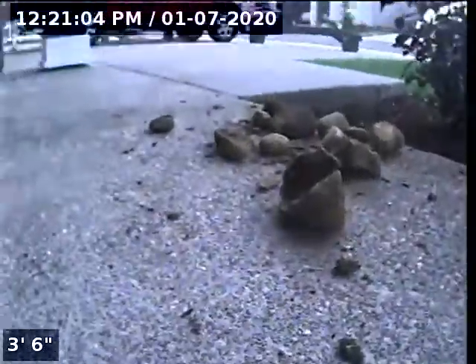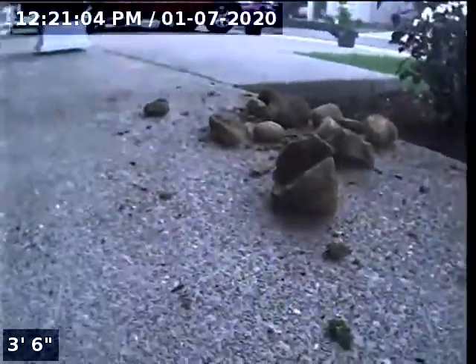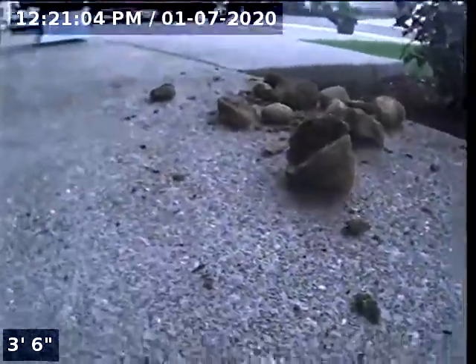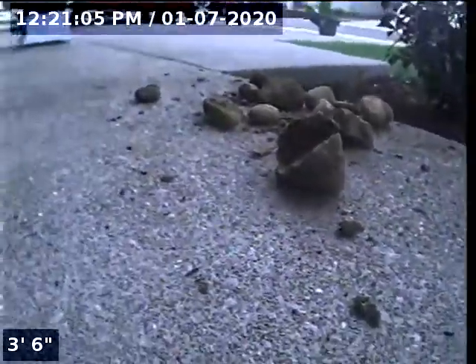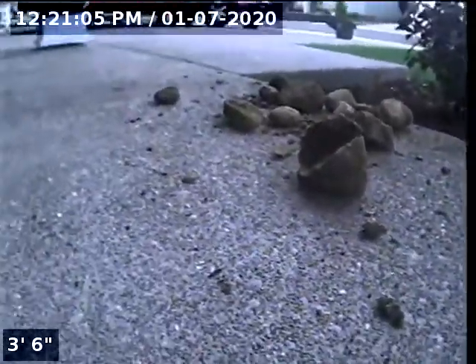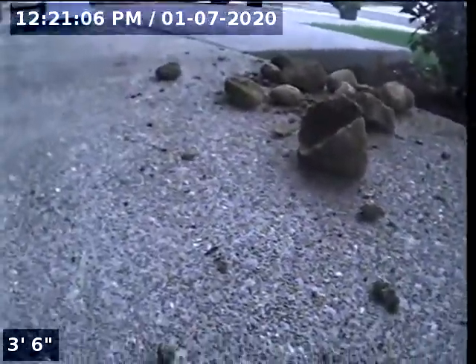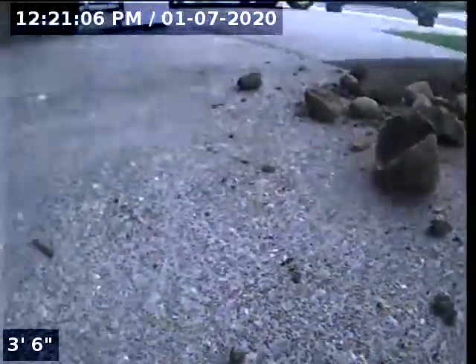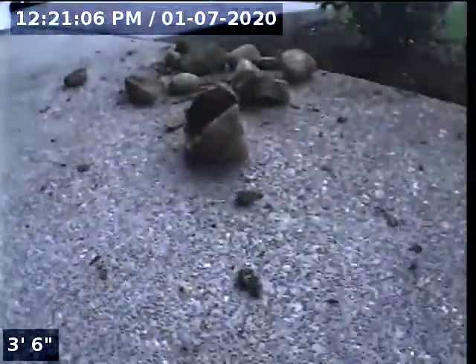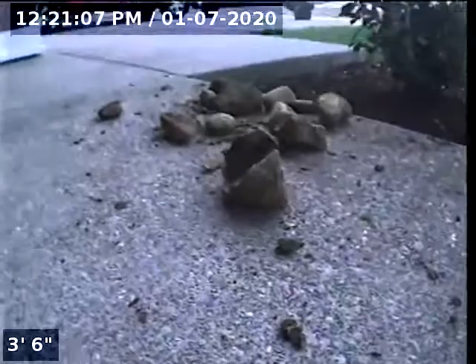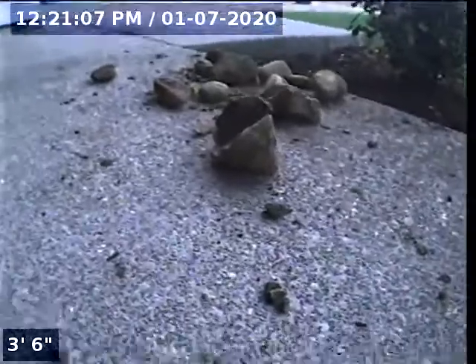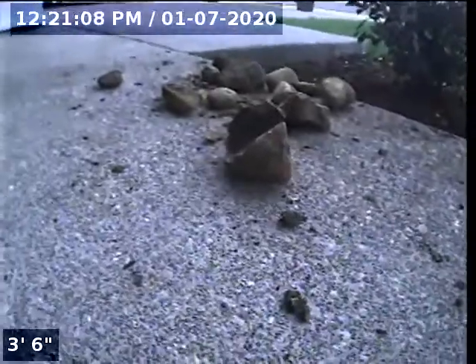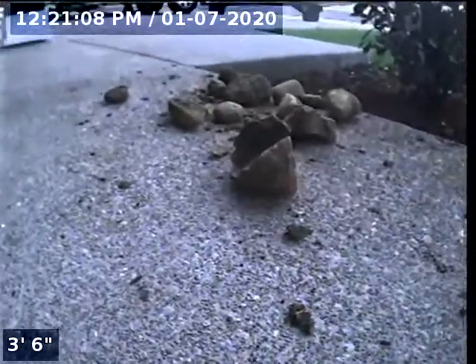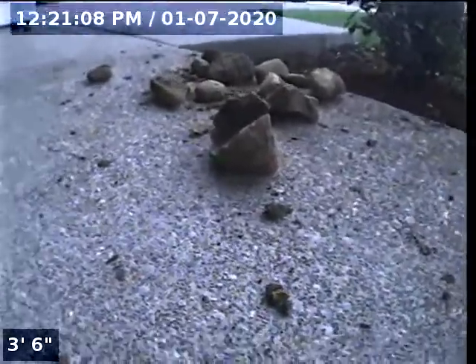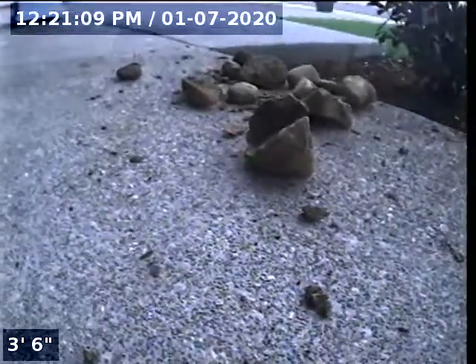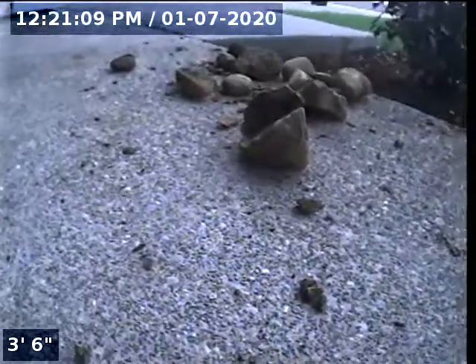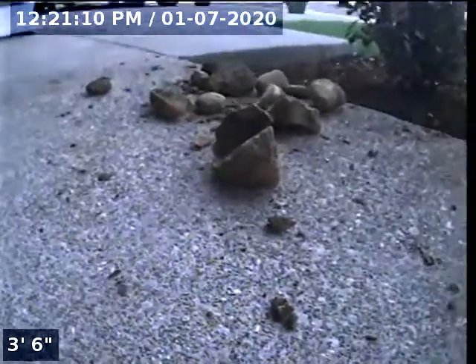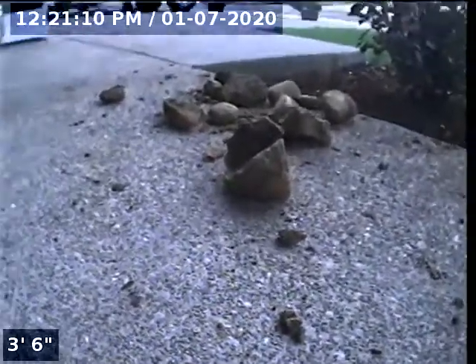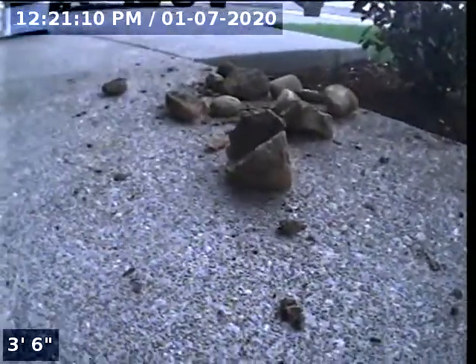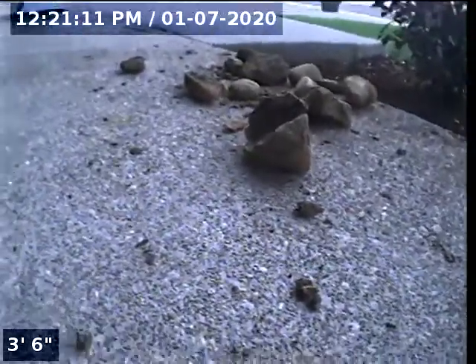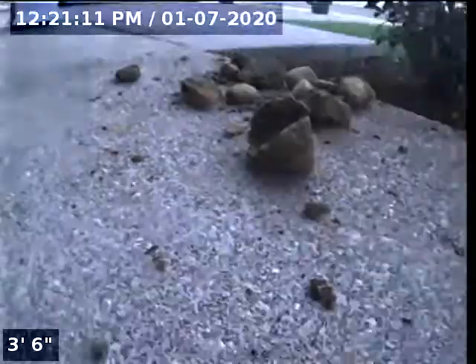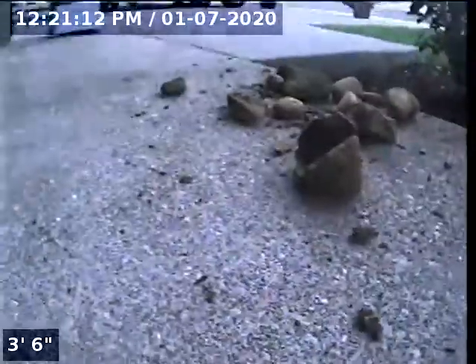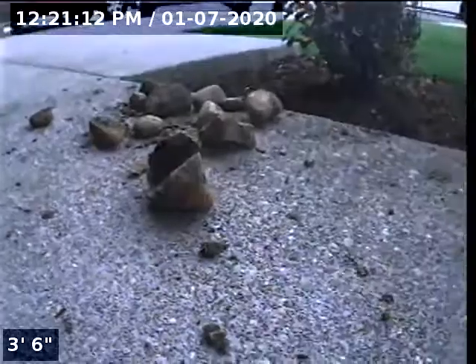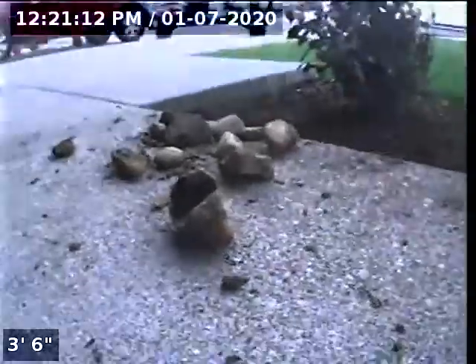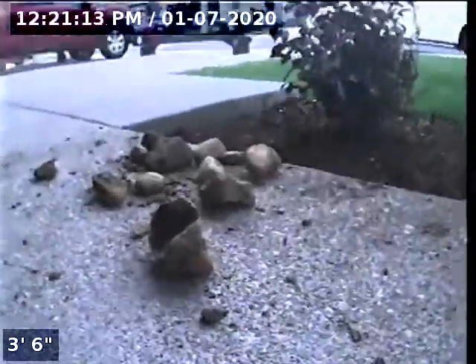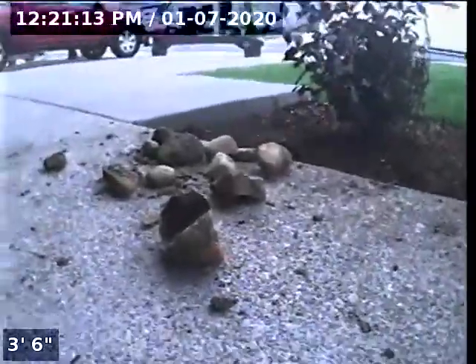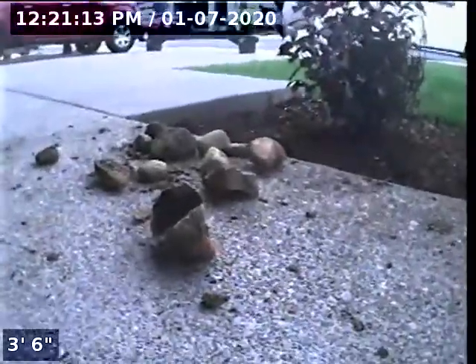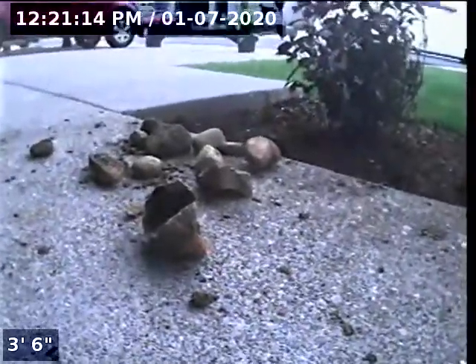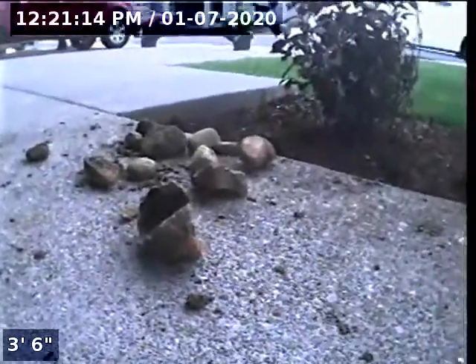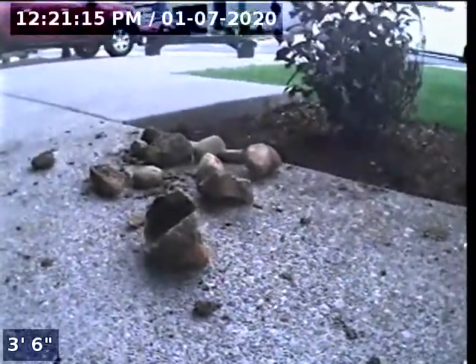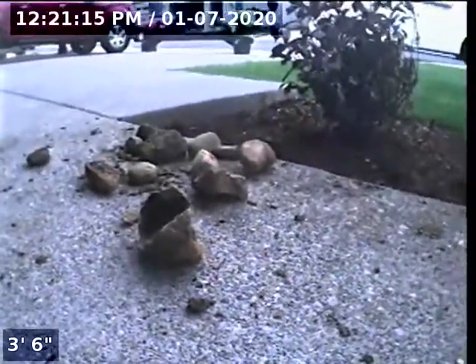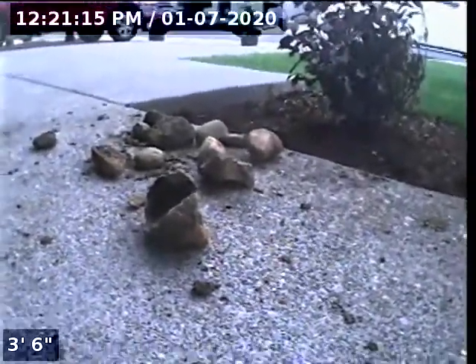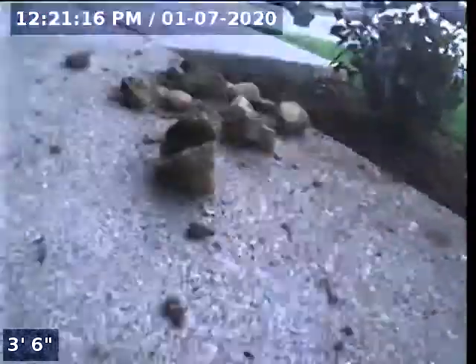Hello, this is Seth Lewis from Lantern Home Inspections here to perform a sewer line camera inspection on property 165 Northeast Liberty Lane, Estacada, Oregon 97023. The current time is 12:21 p.m. on July 1st, 2020.